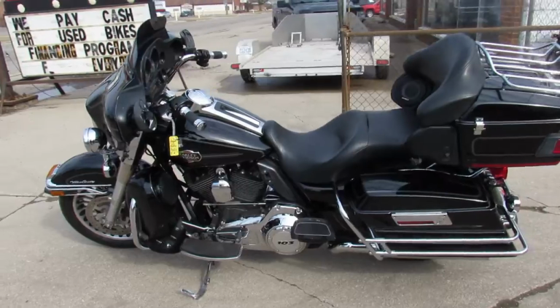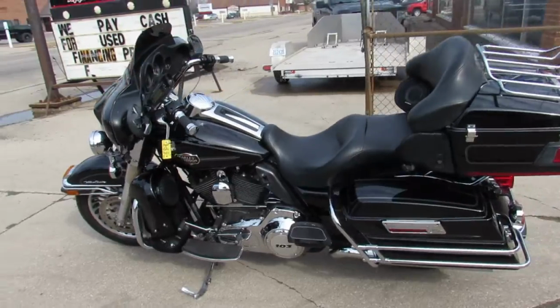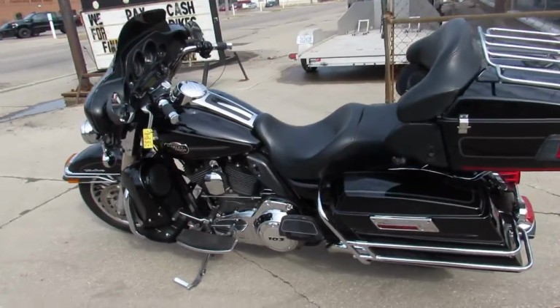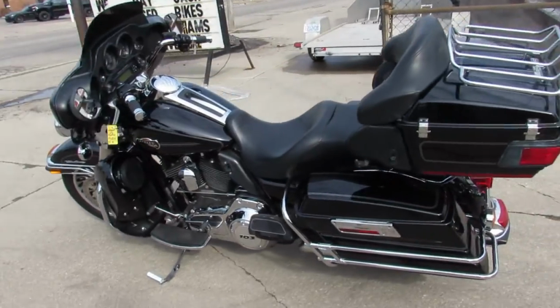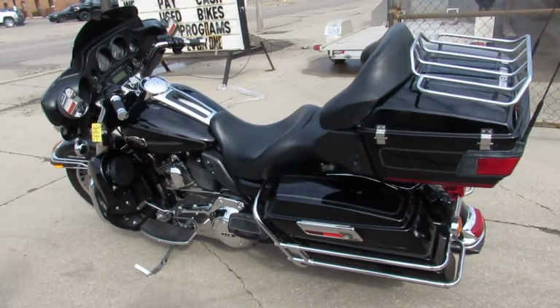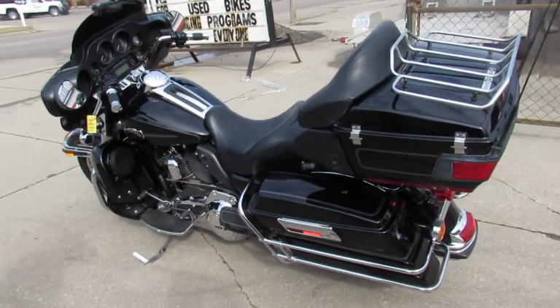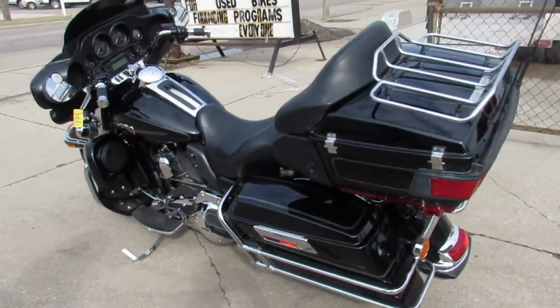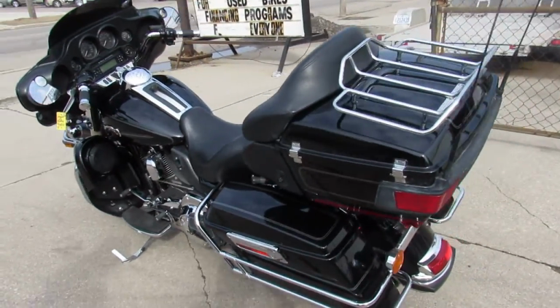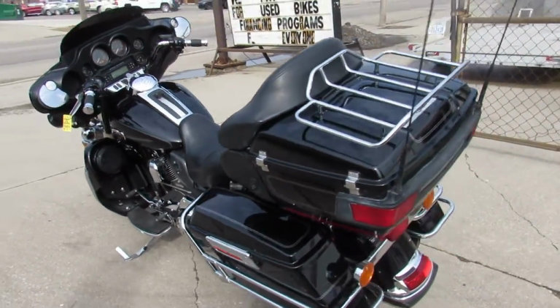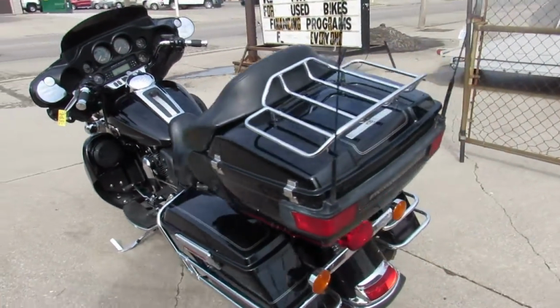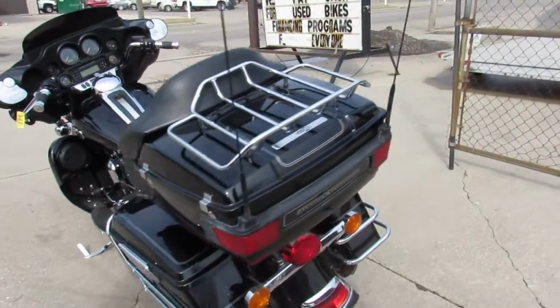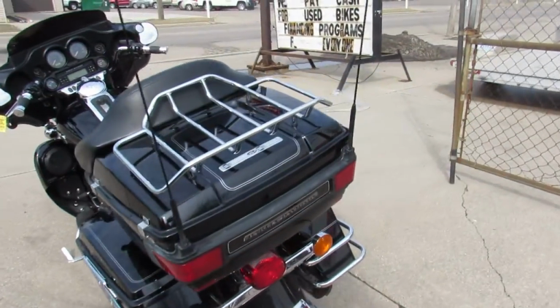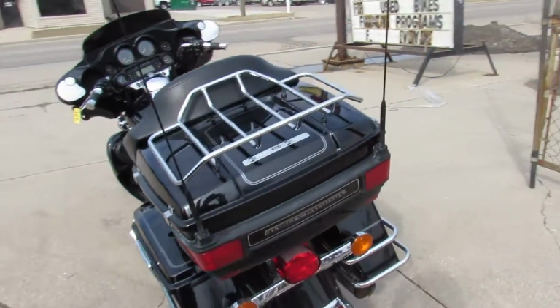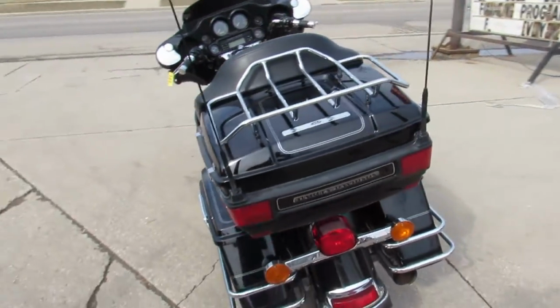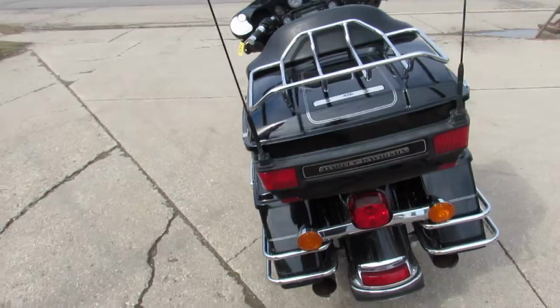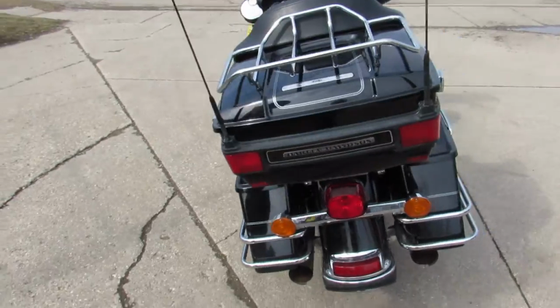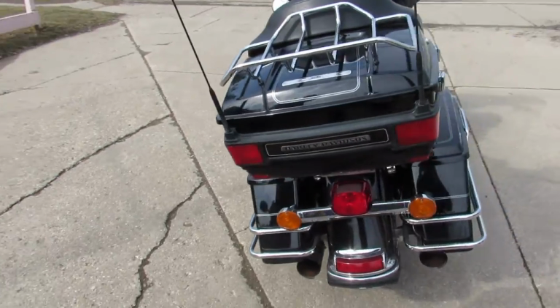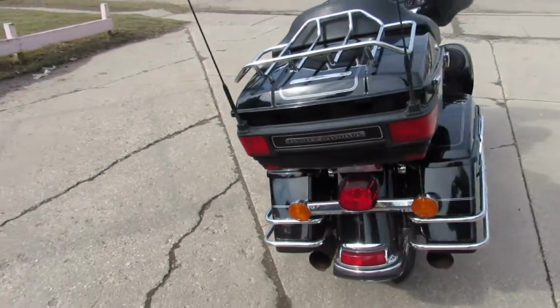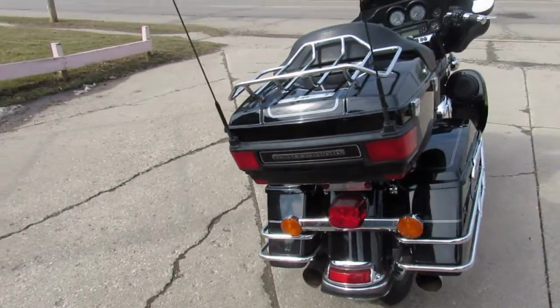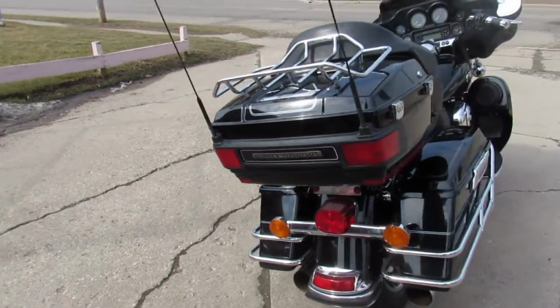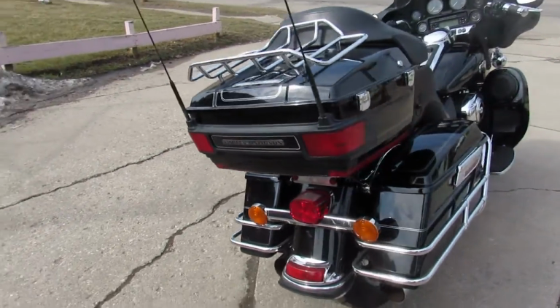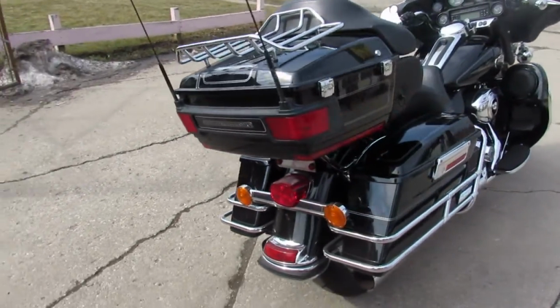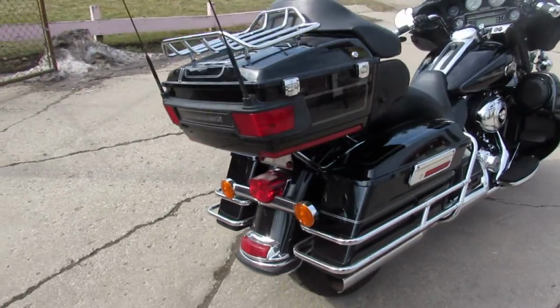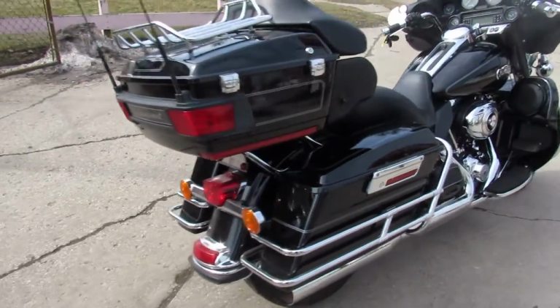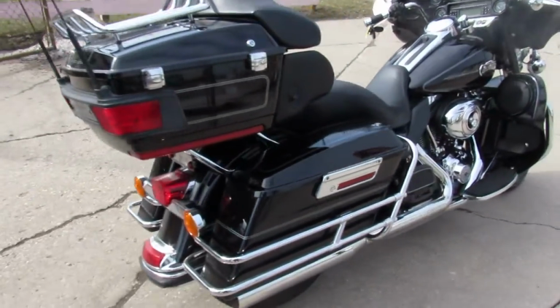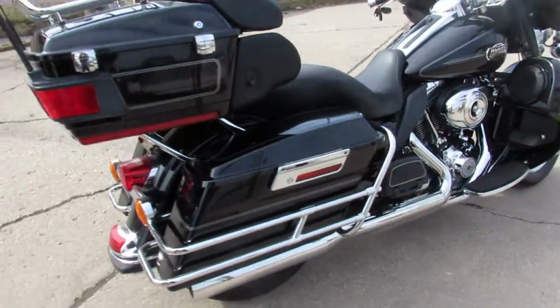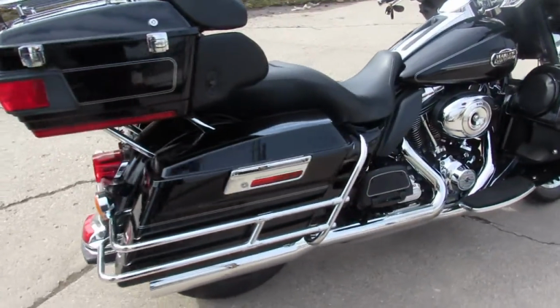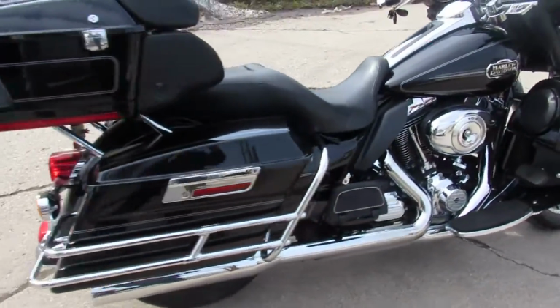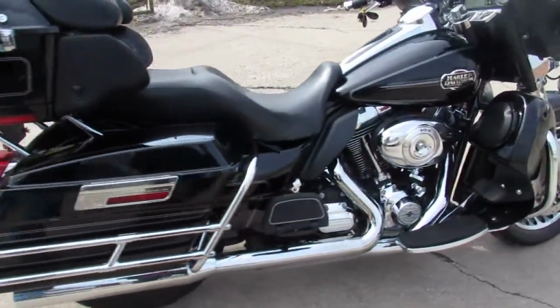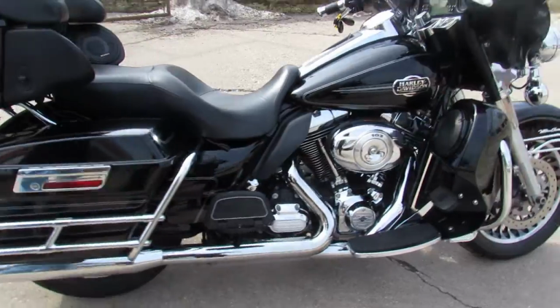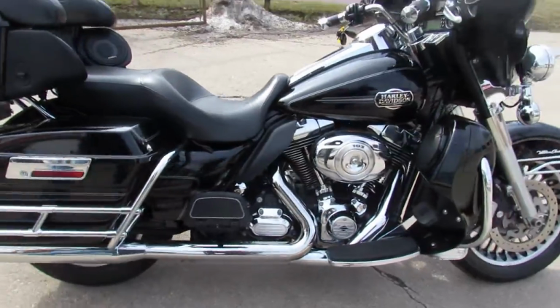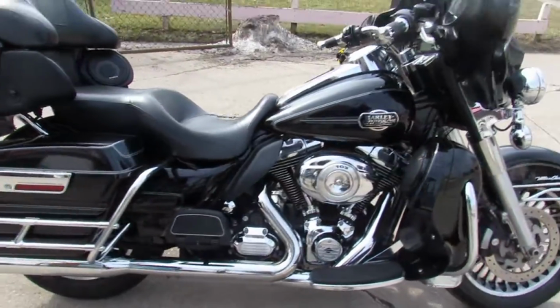It needs nothing. Just serviced at the dealership, been inspected, all the fluids have been changed, and this thing is ready to ride. Visit our website, our YouTube channel, and Facebook page at ApprovalPowerSports.com.